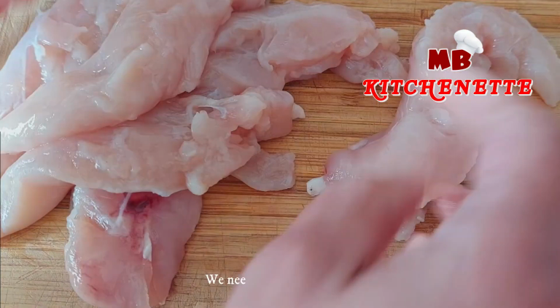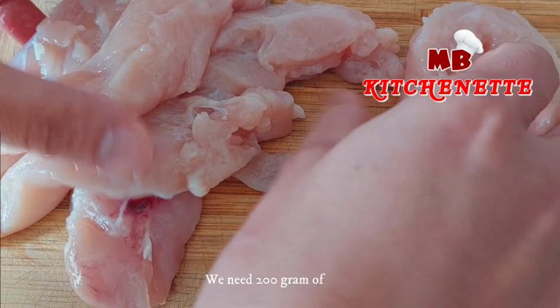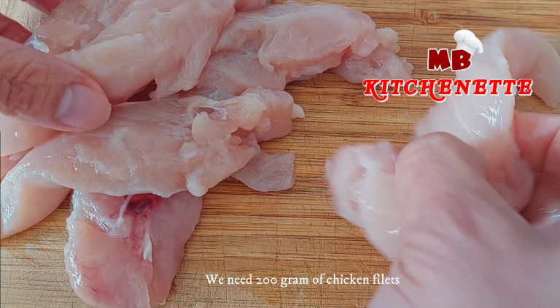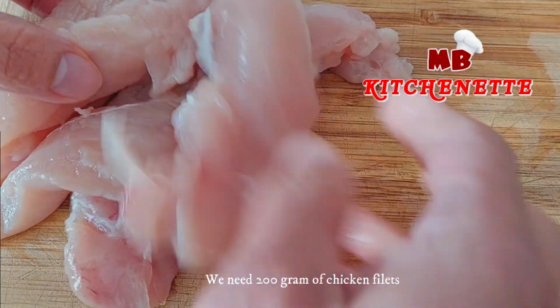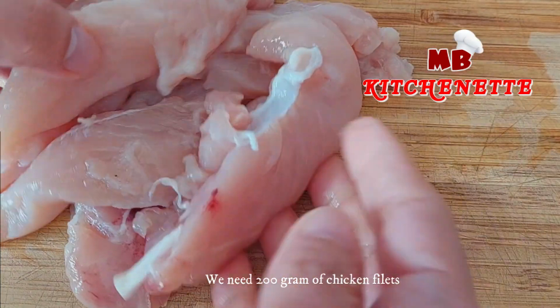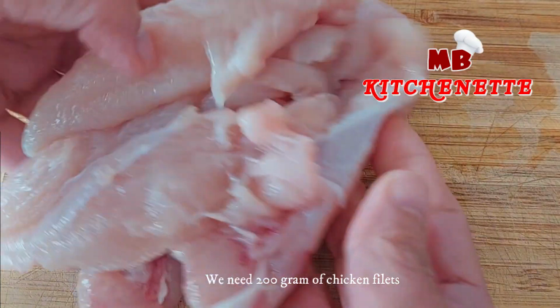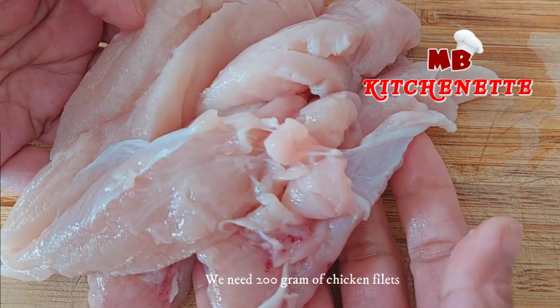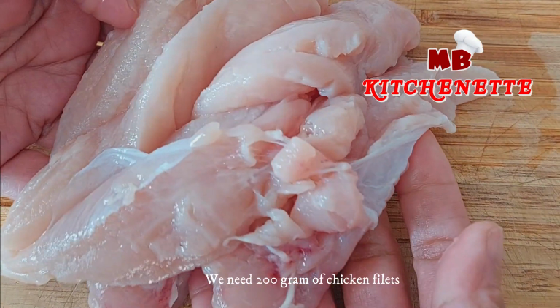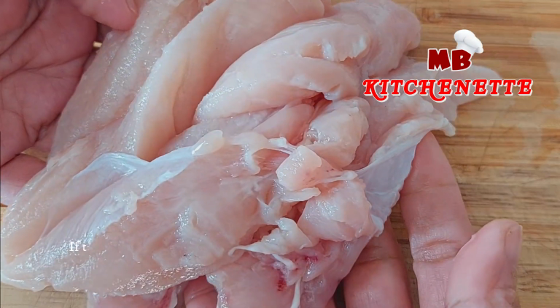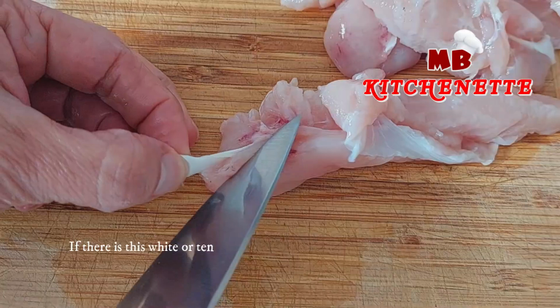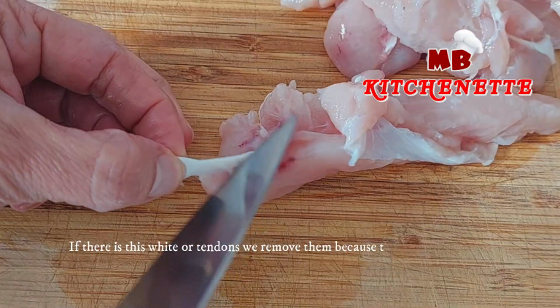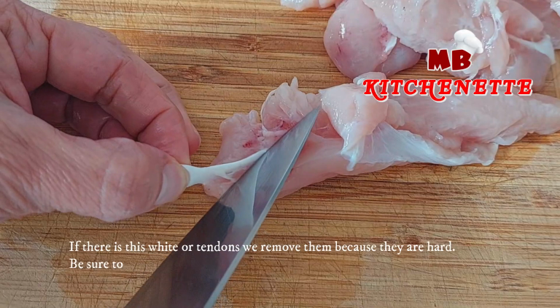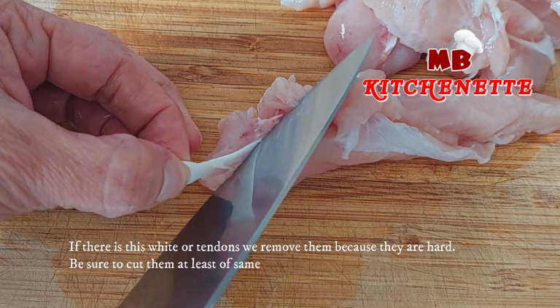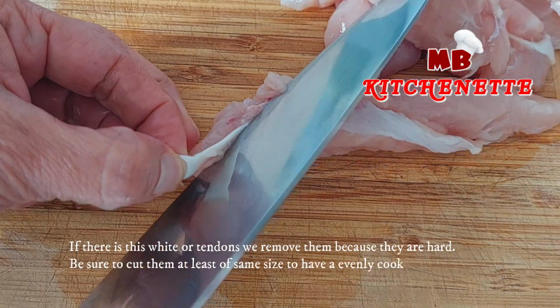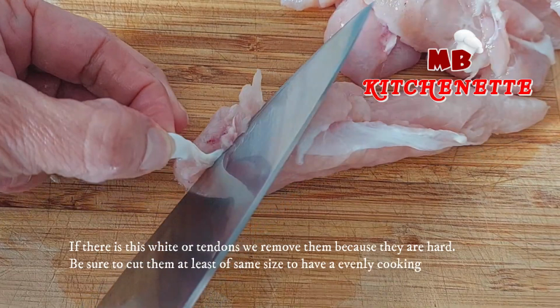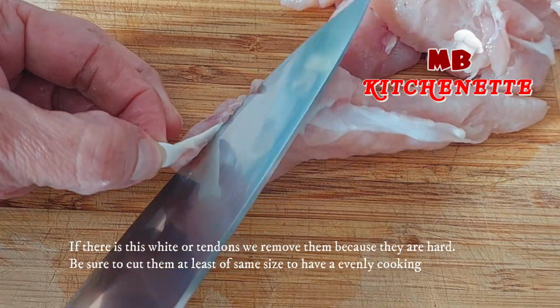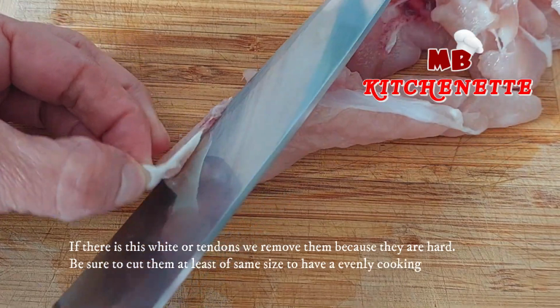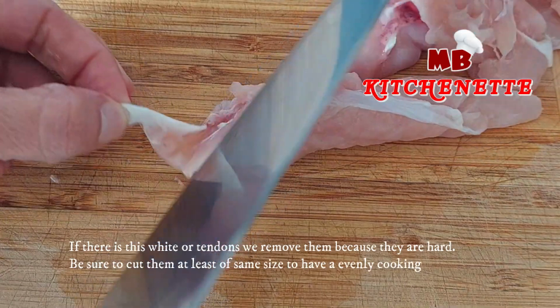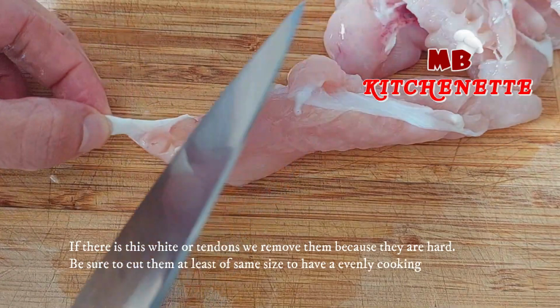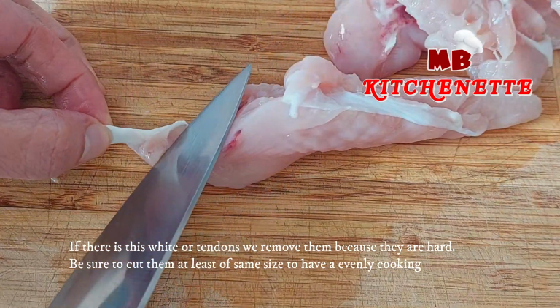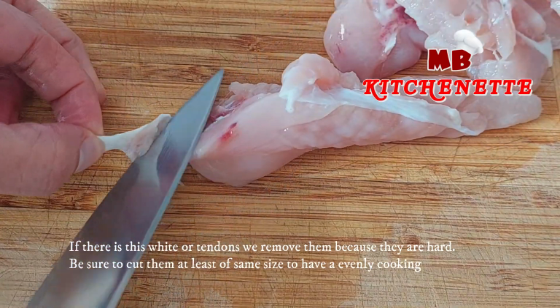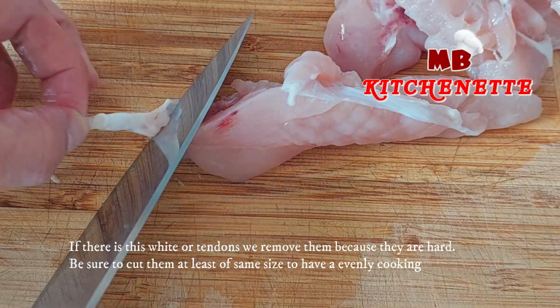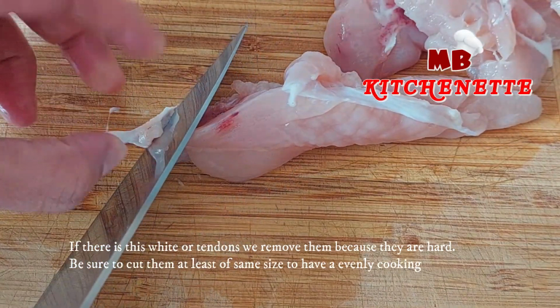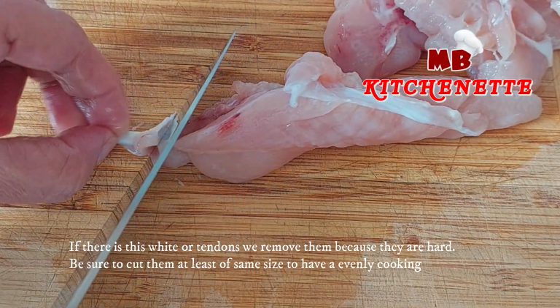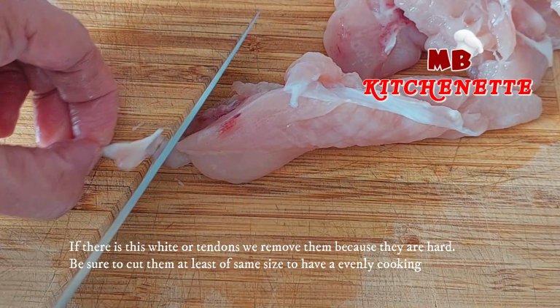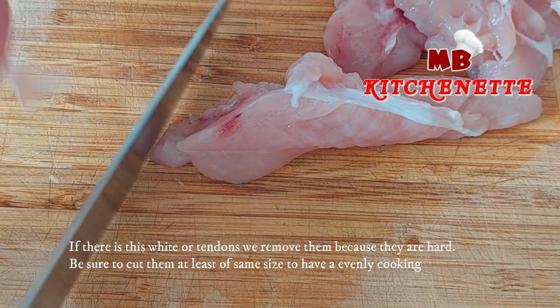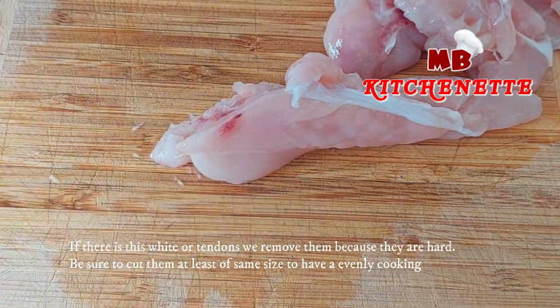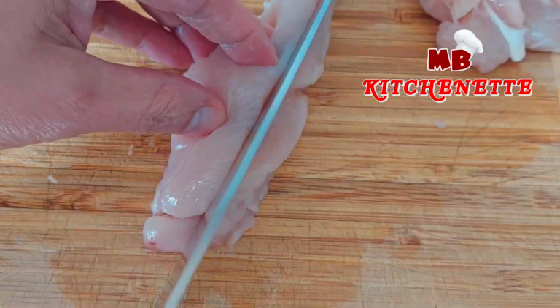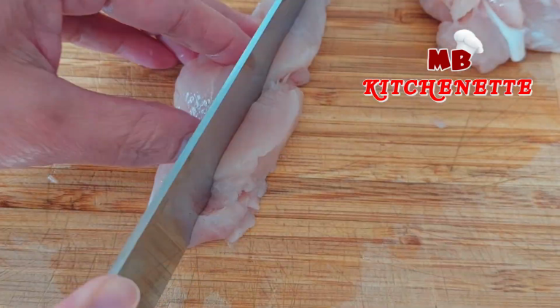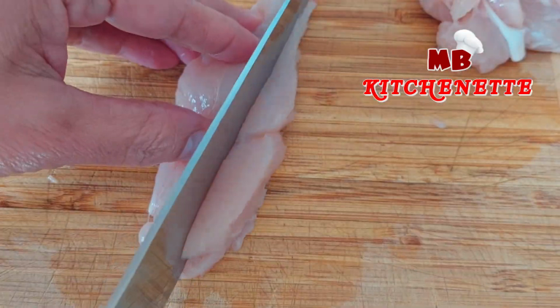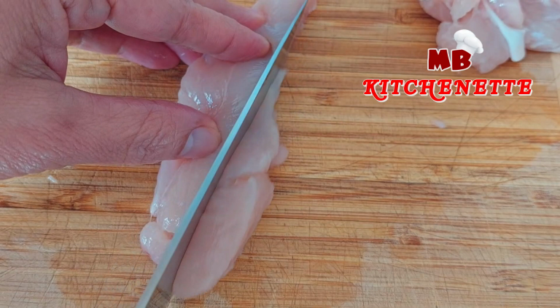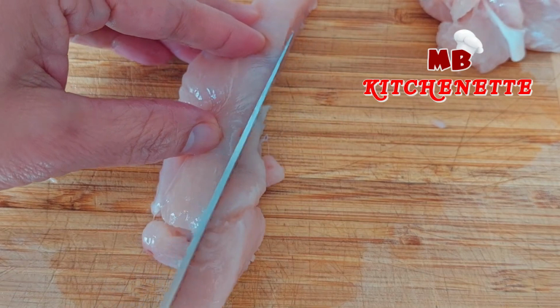We need 200g of chicken fillets. If there are any white parts or tendons, we remove them because they are hard. Be sure to cut them at least to the same size so they cook evenly.